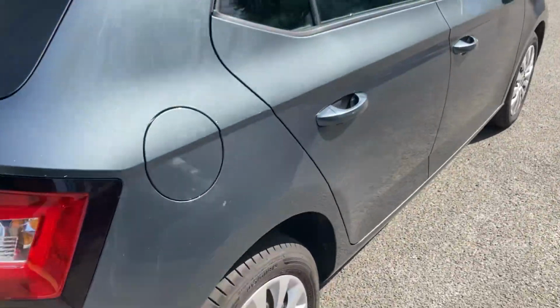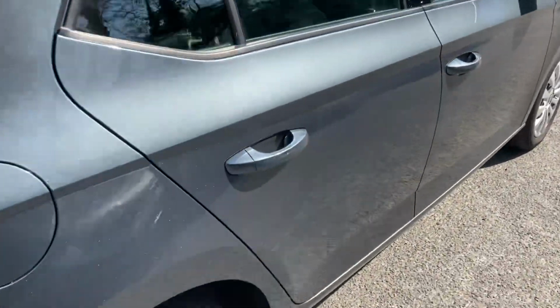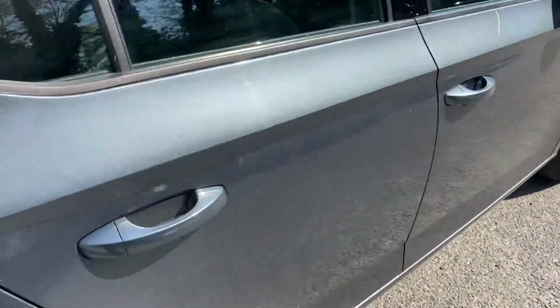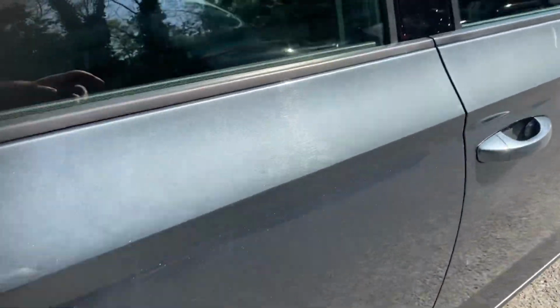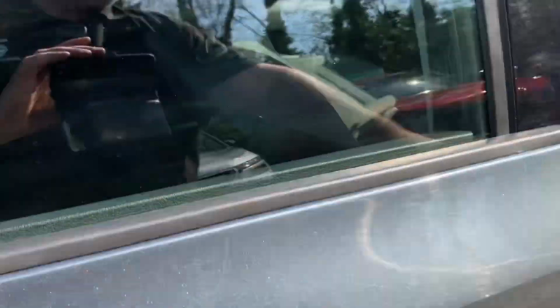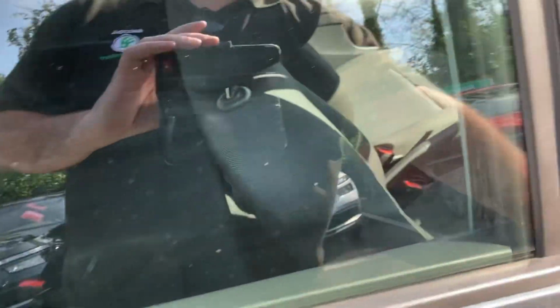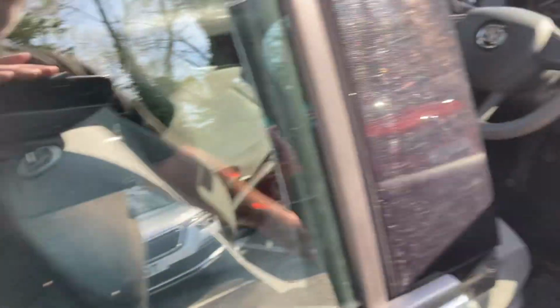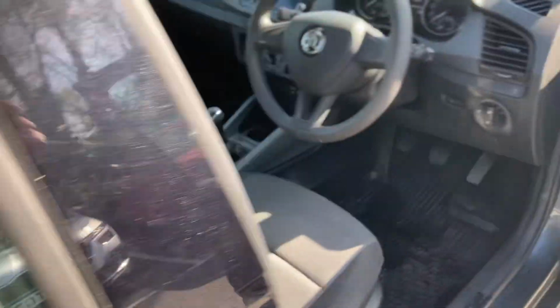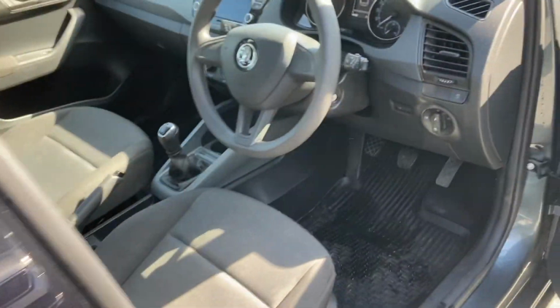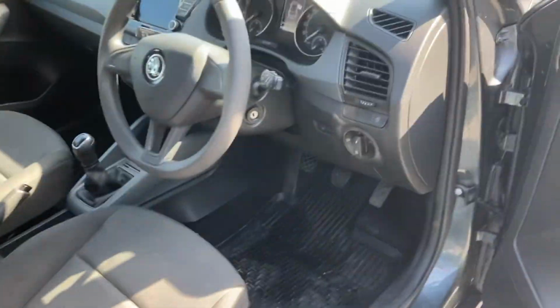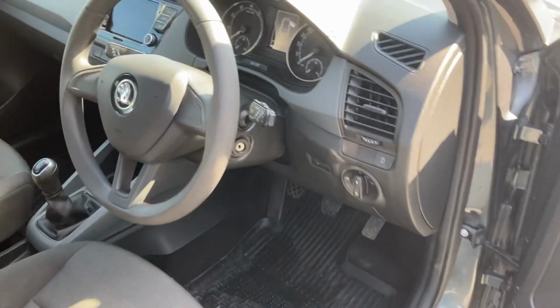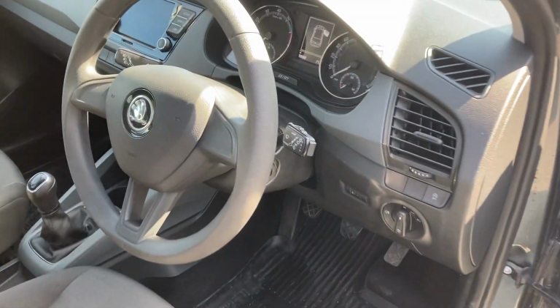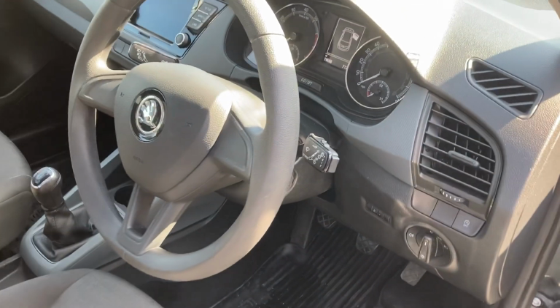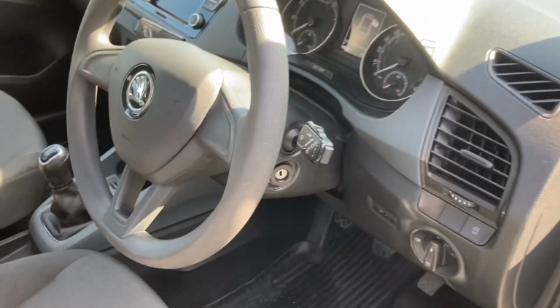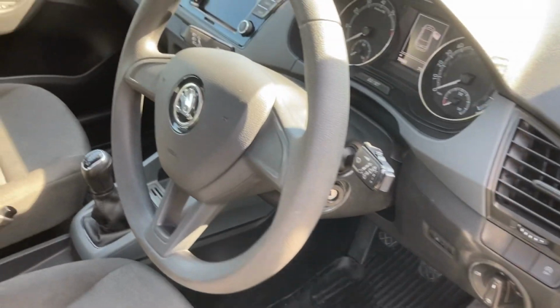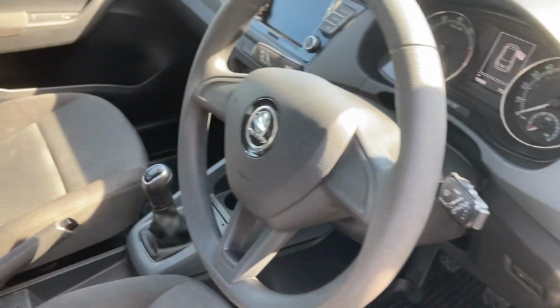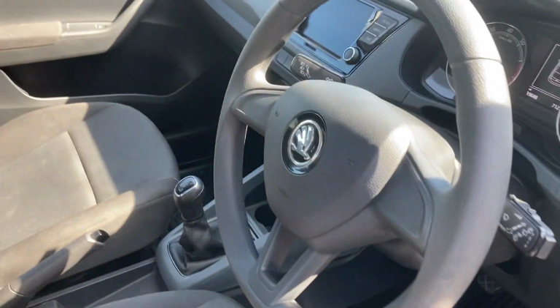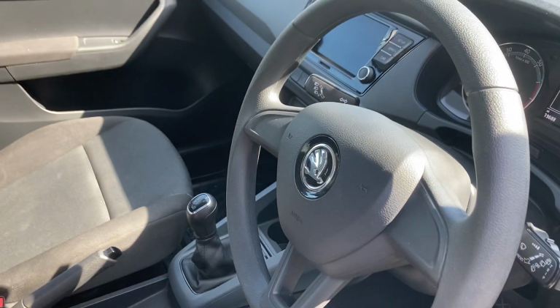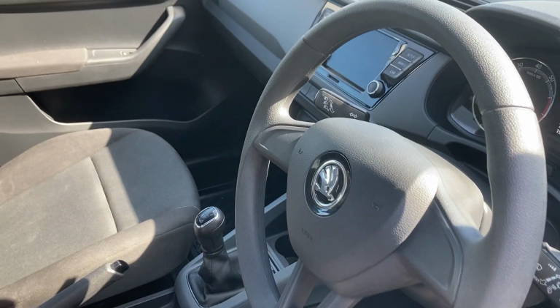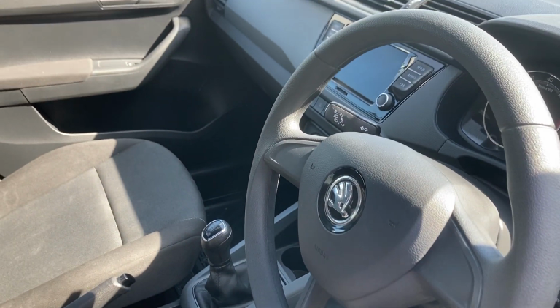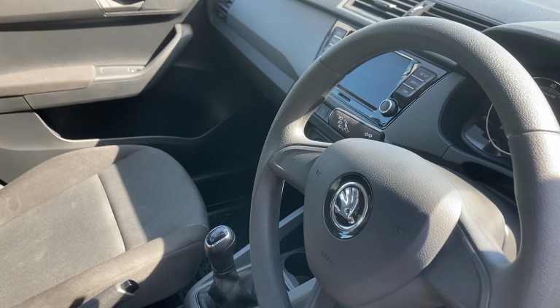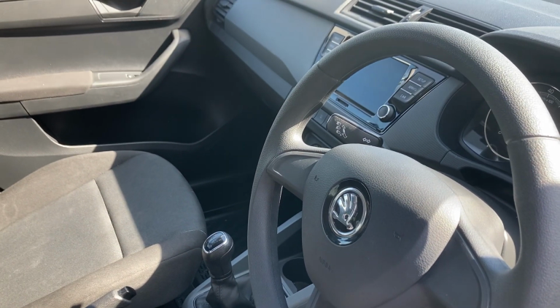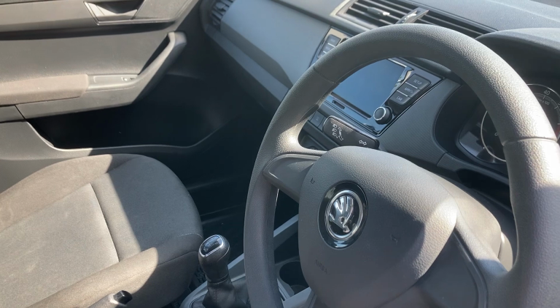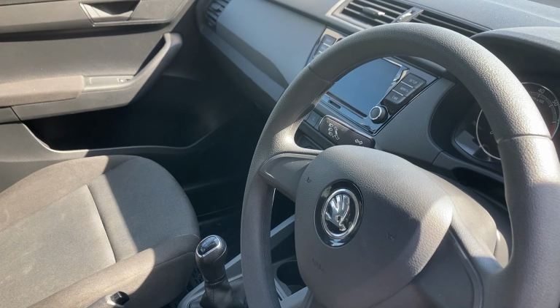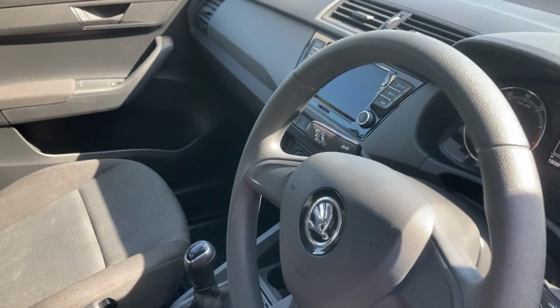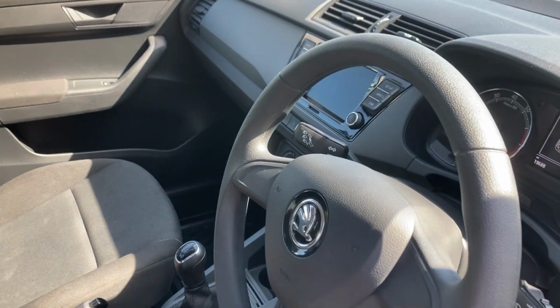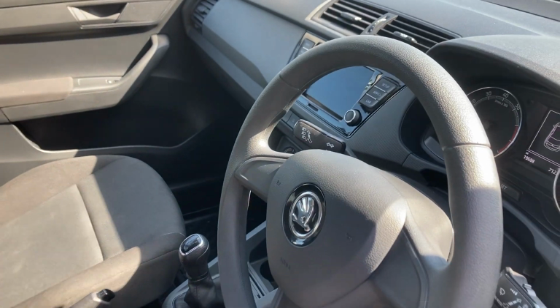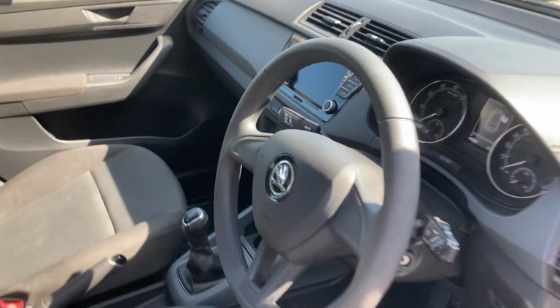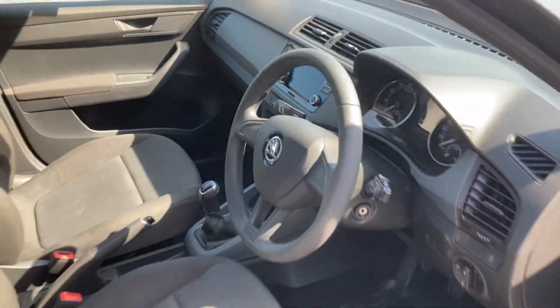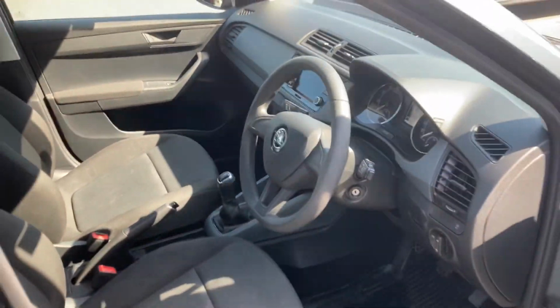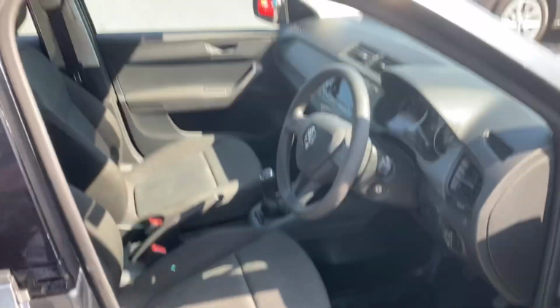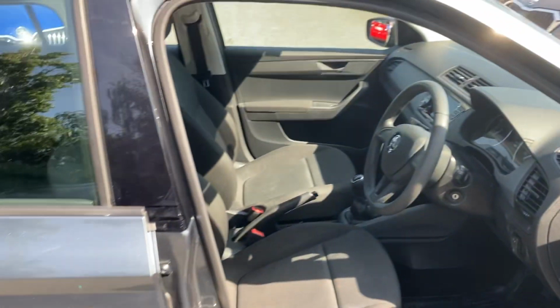Moving on into the interior, you get electric mirrors and front electric windows. It also comes with Bluetooth and much much more.